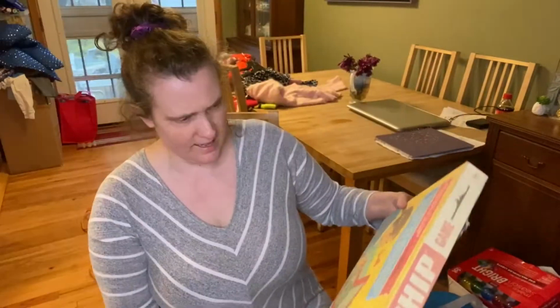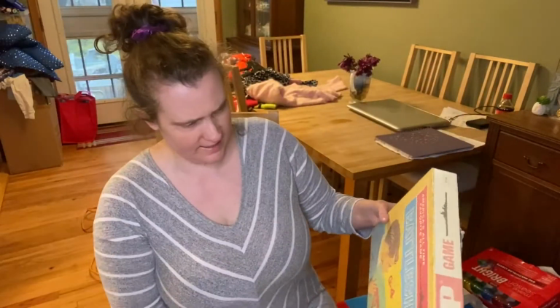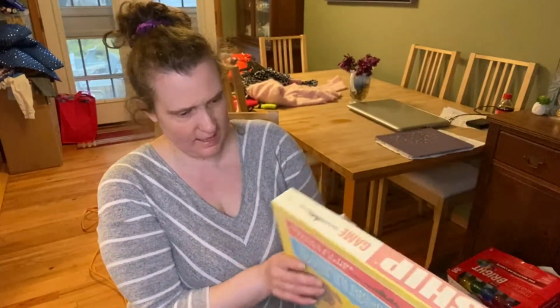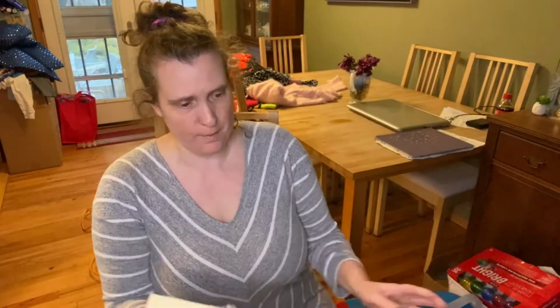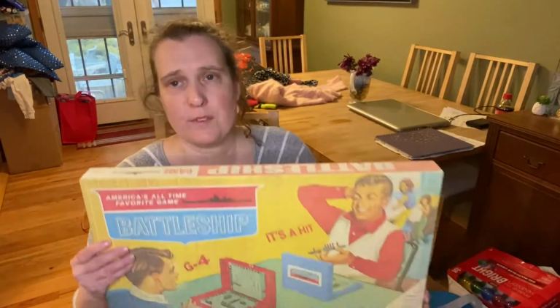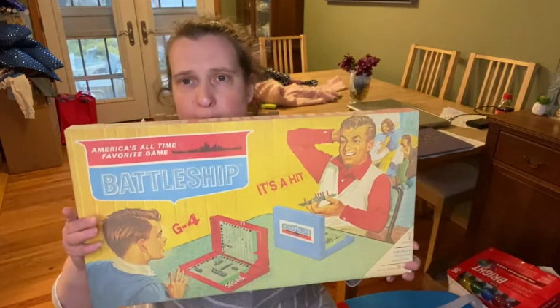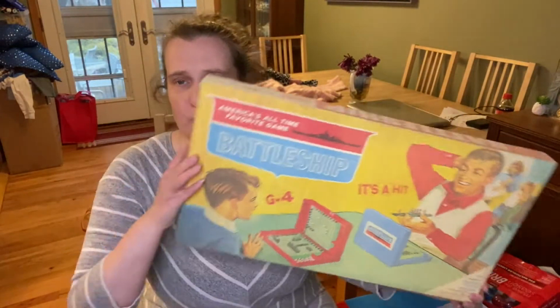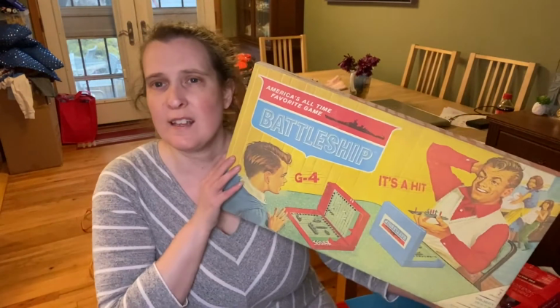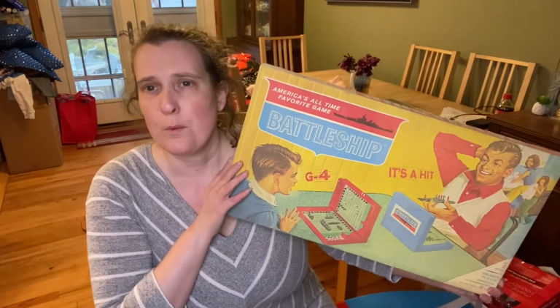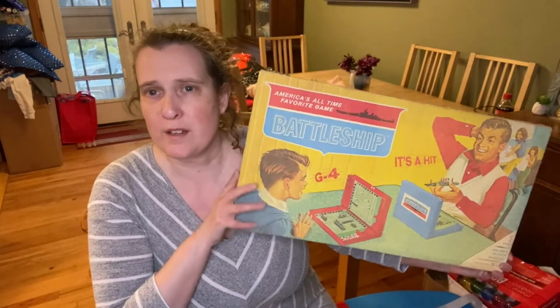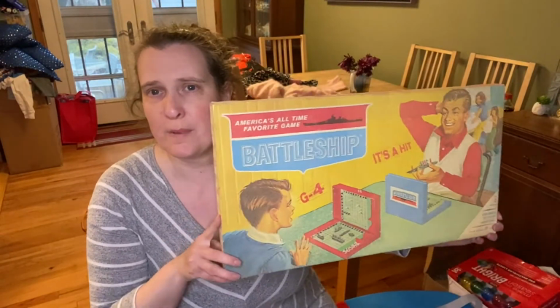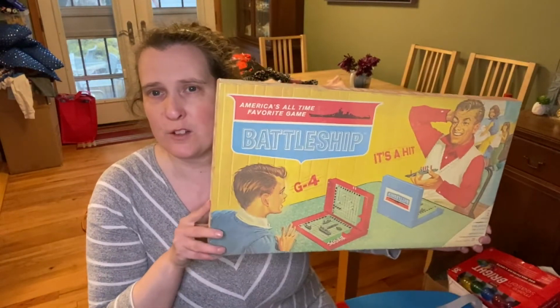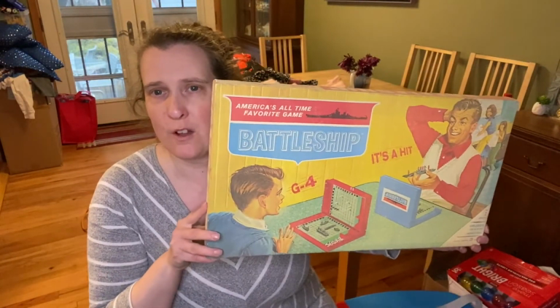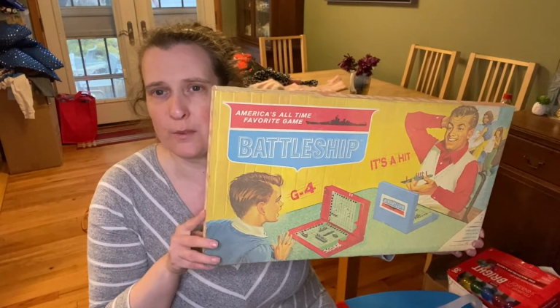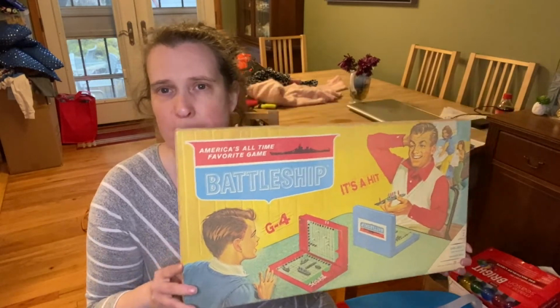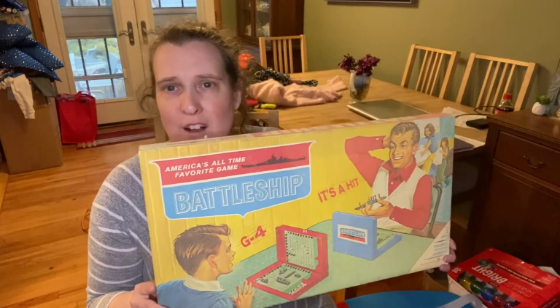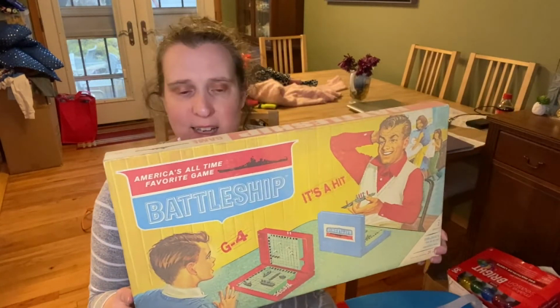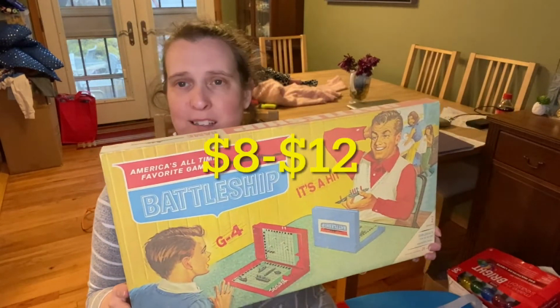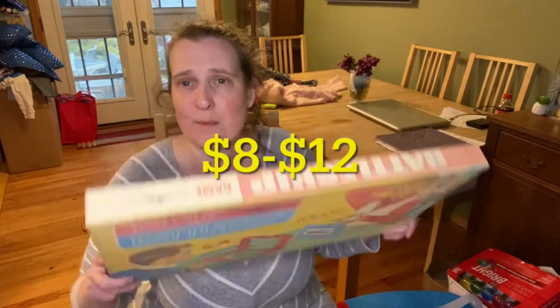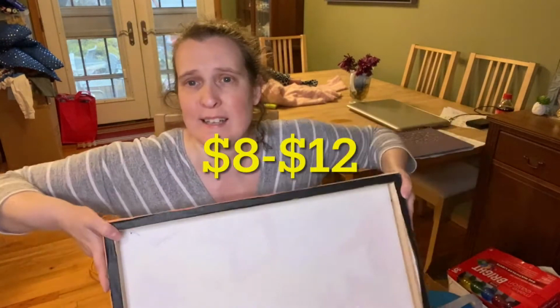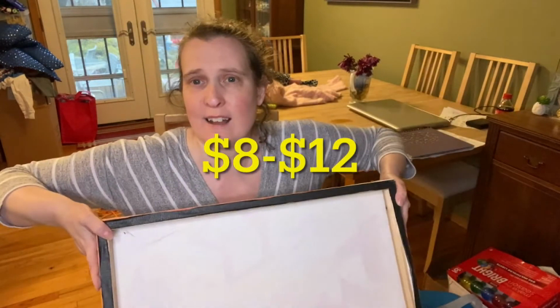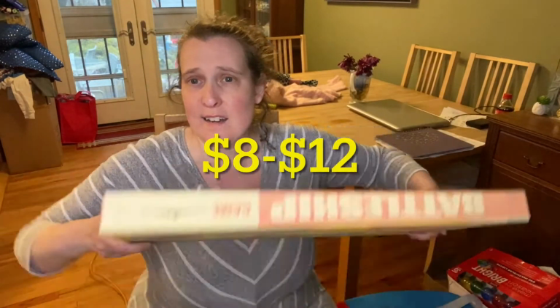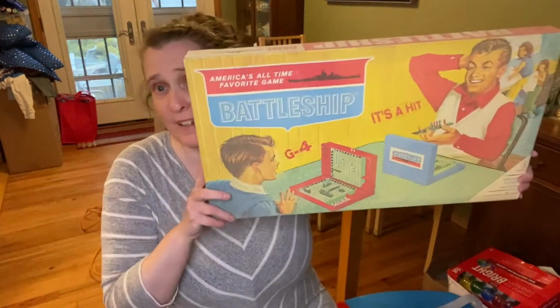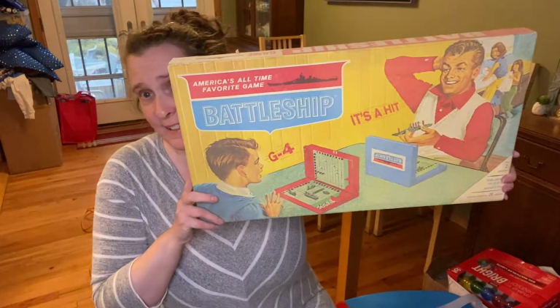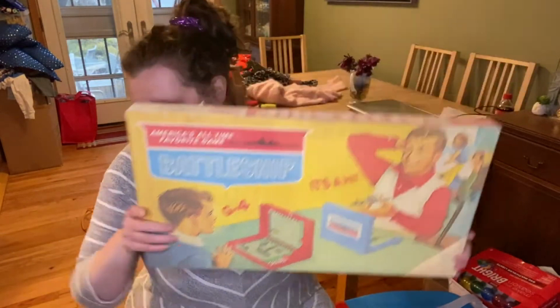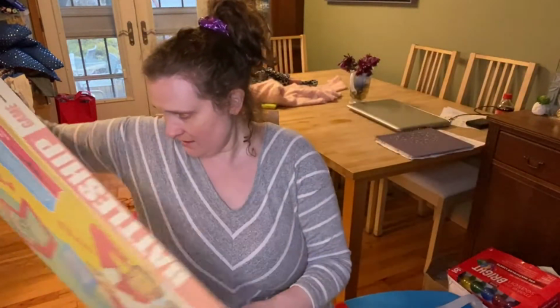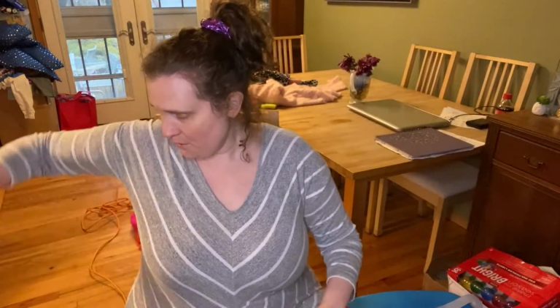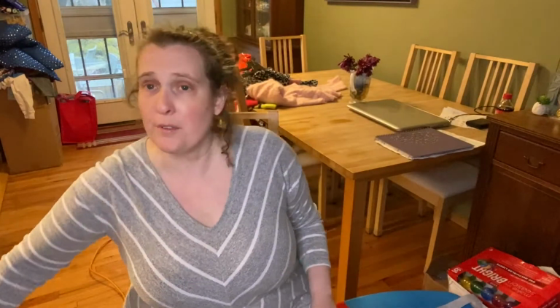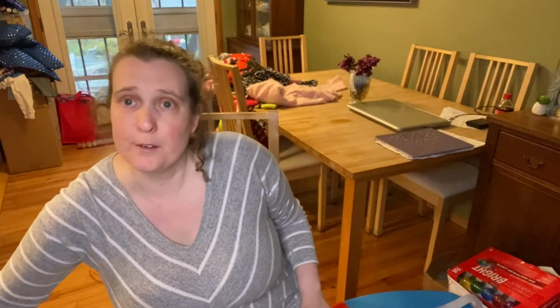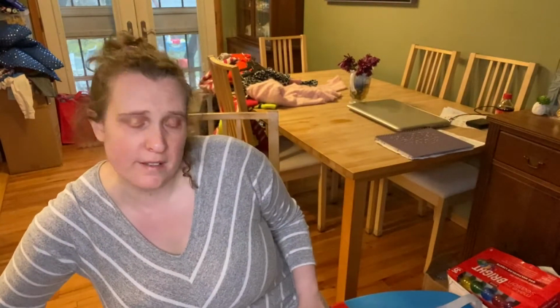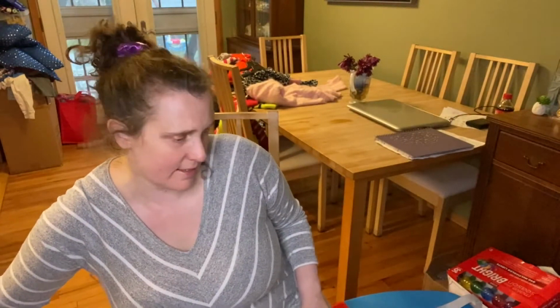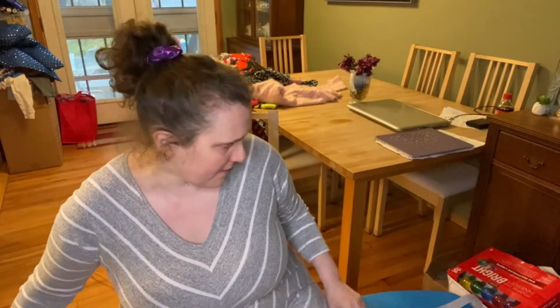This is retro — it's a reproduction showing the old game box cover, but it's a sign for like a kid's room or a playroom. That's fun.